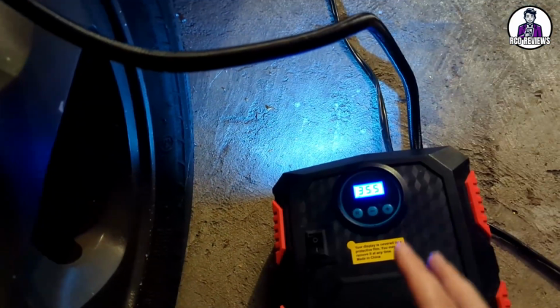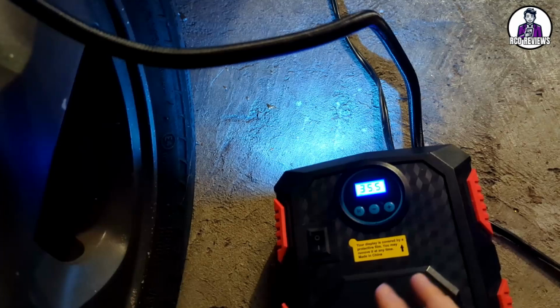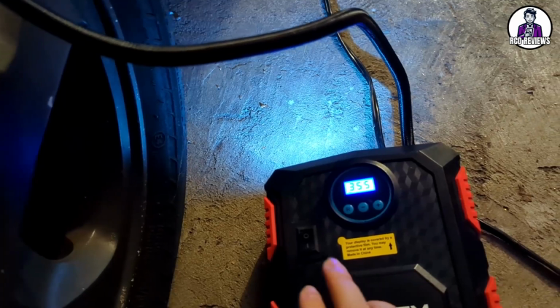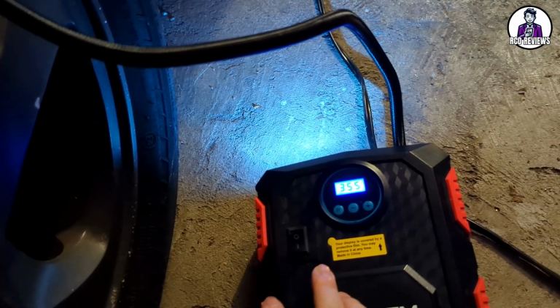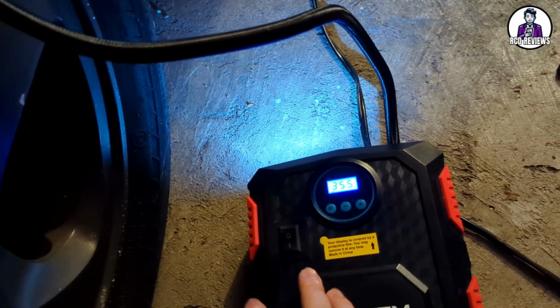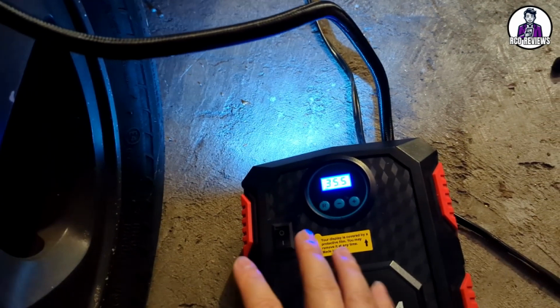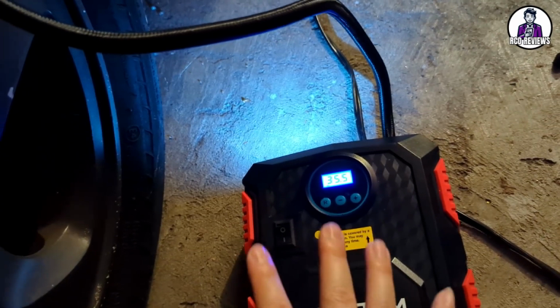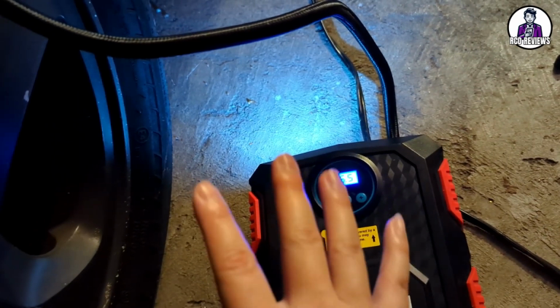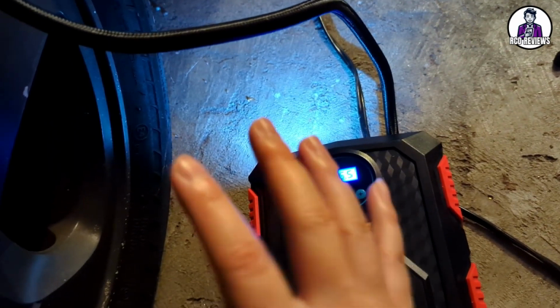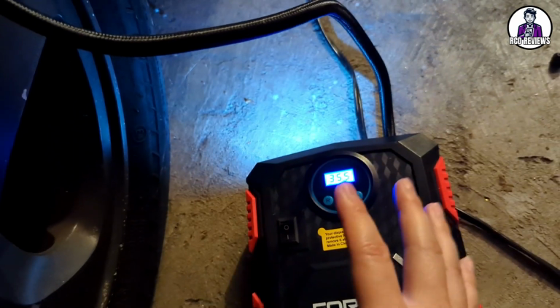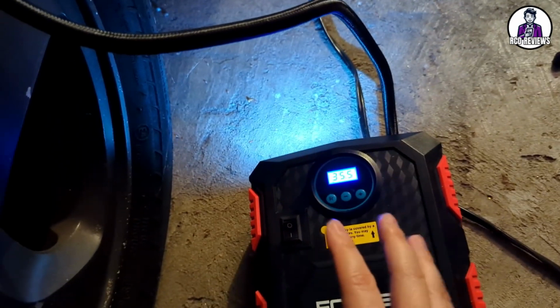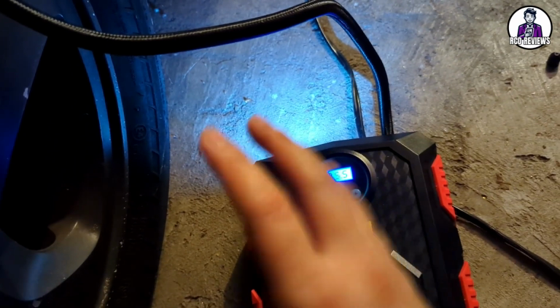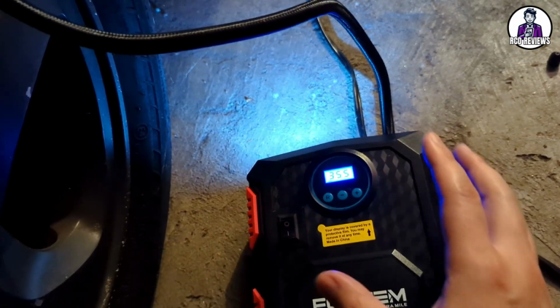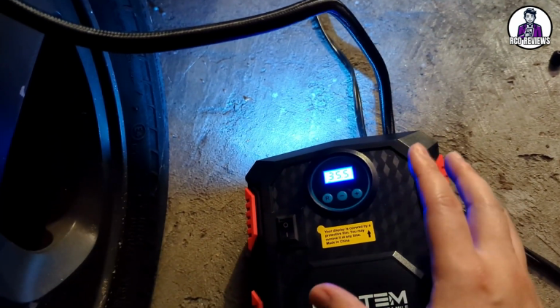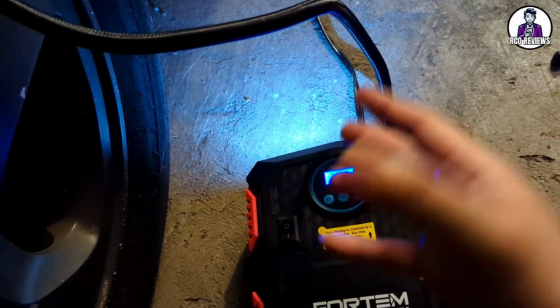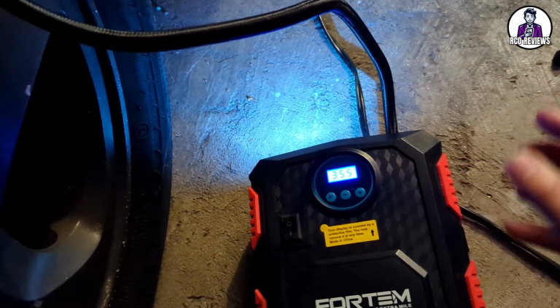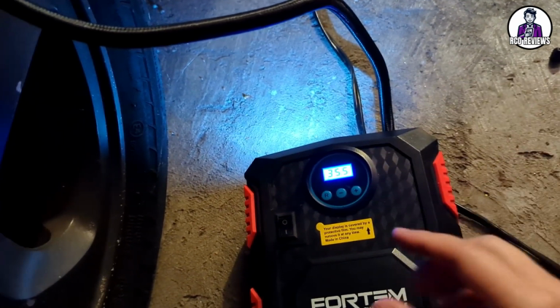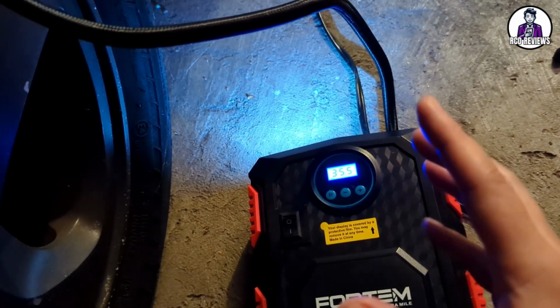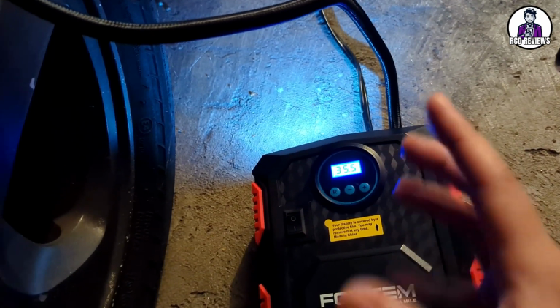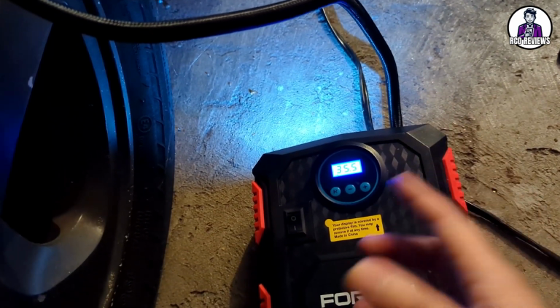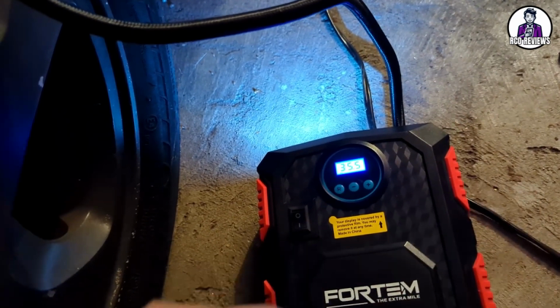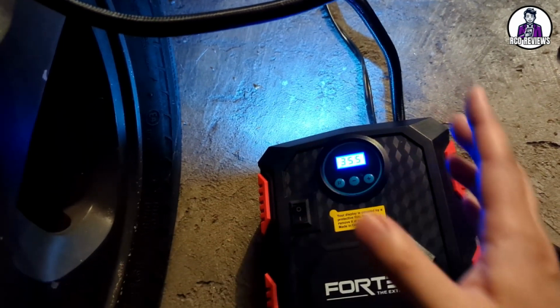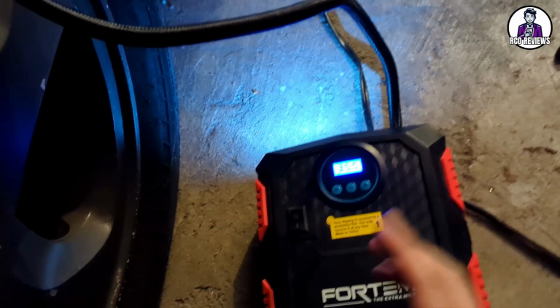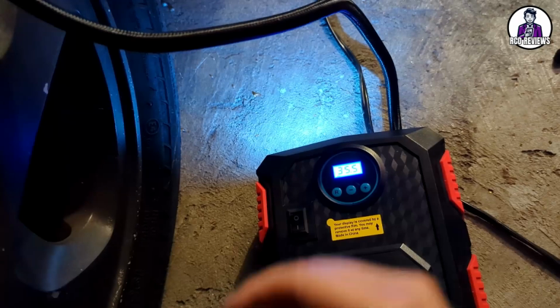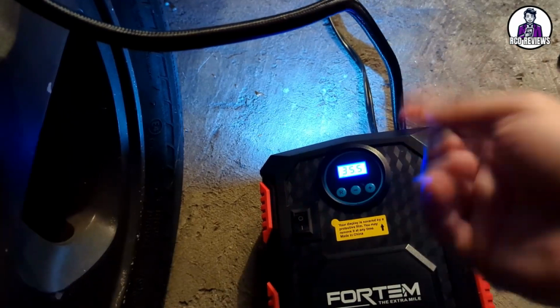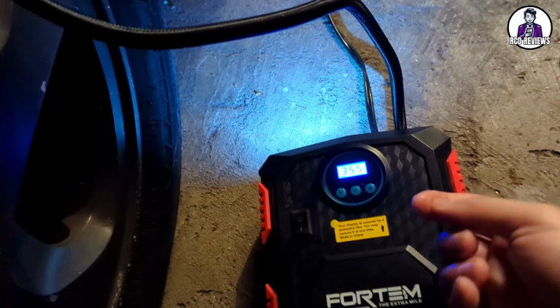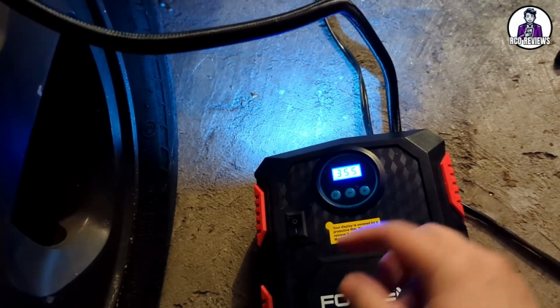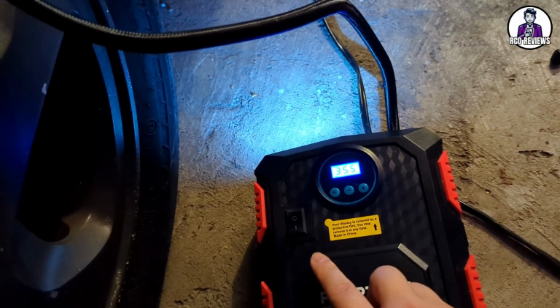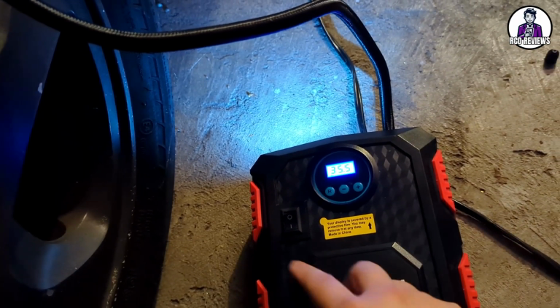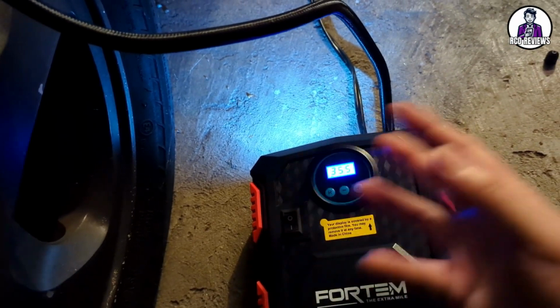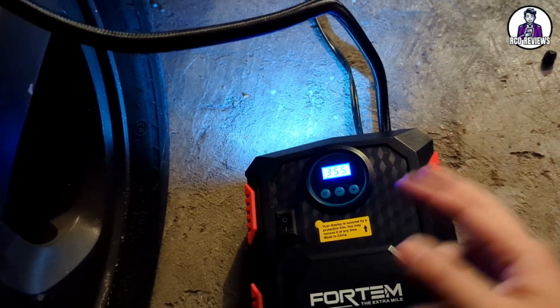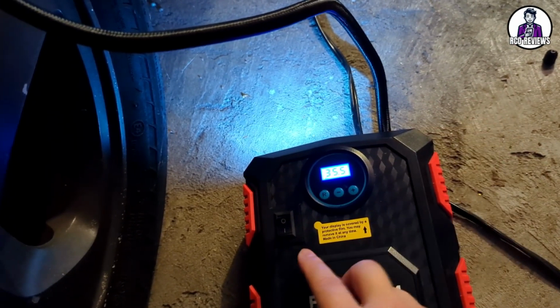Overall this has pretty much been a must-have in any car I drive, because you never know when you need to inflate your tires or something happens.